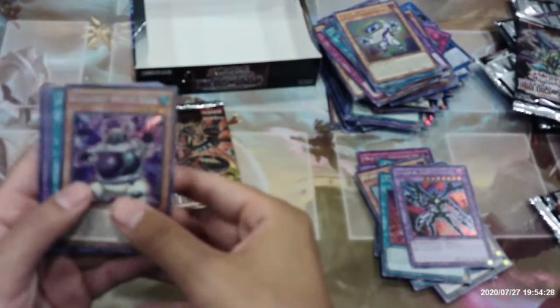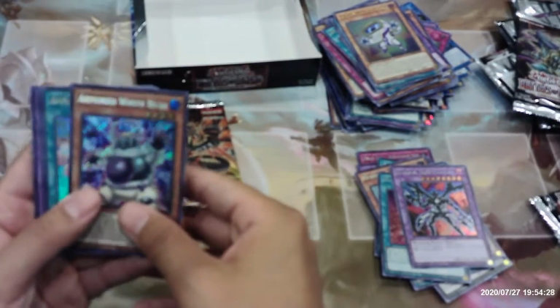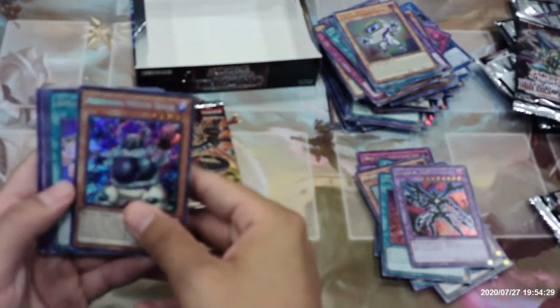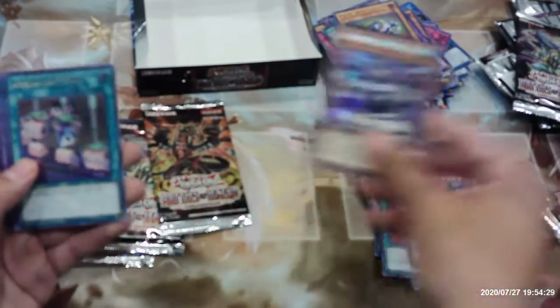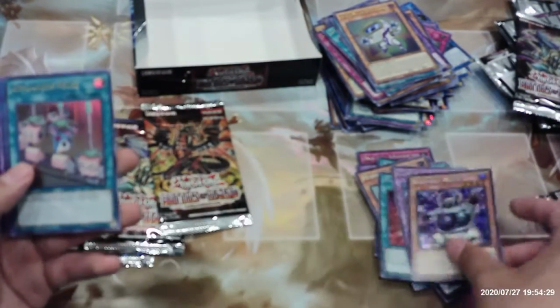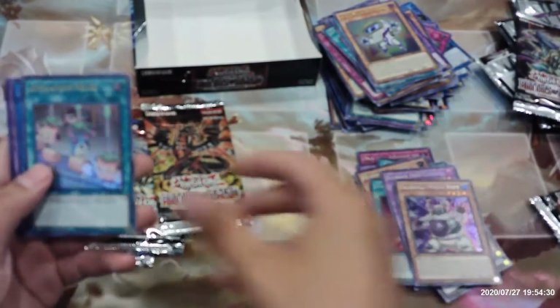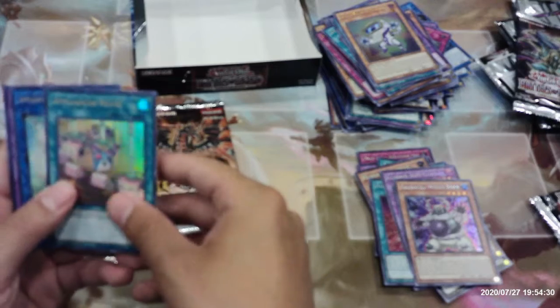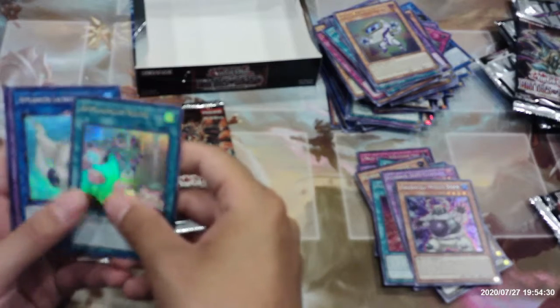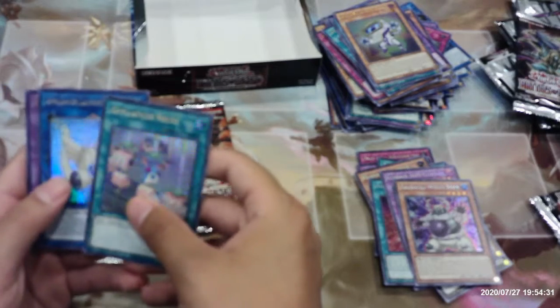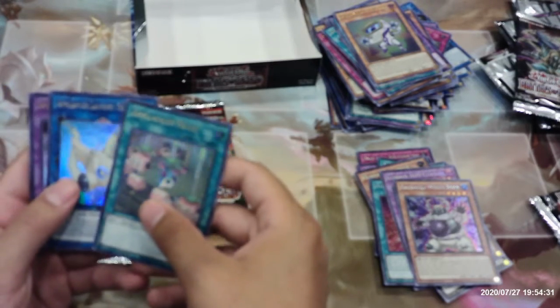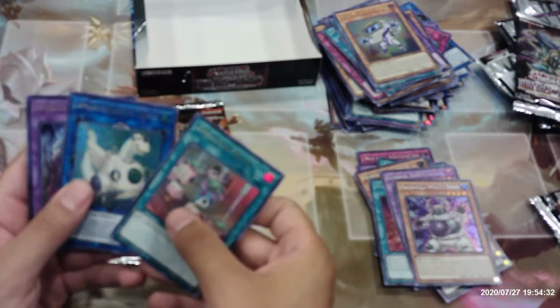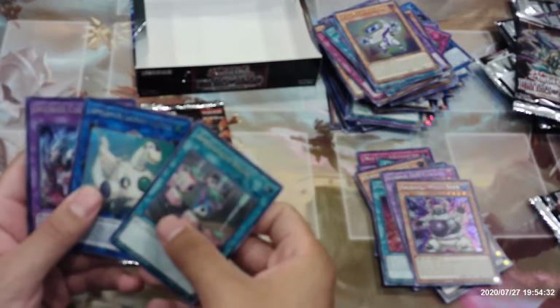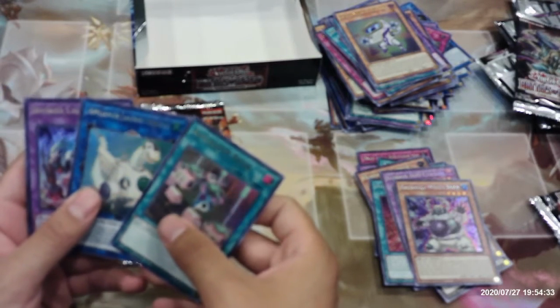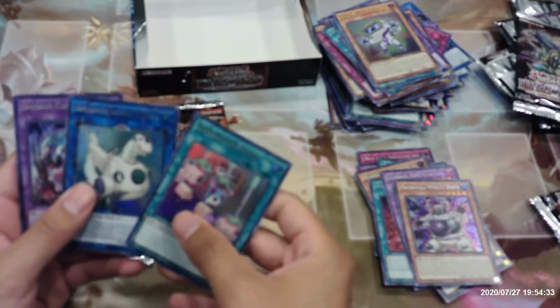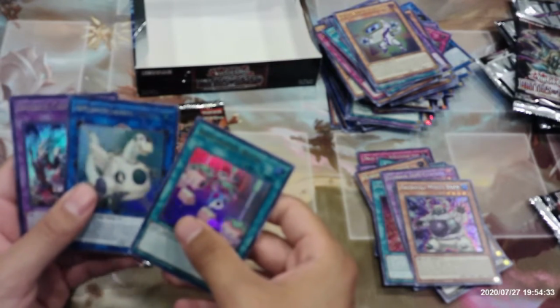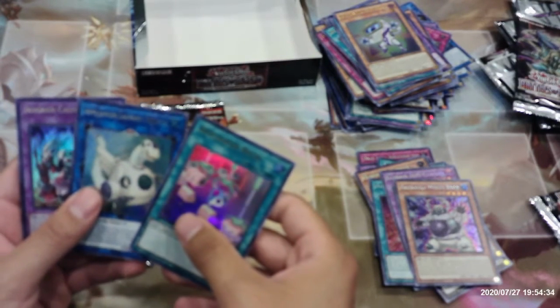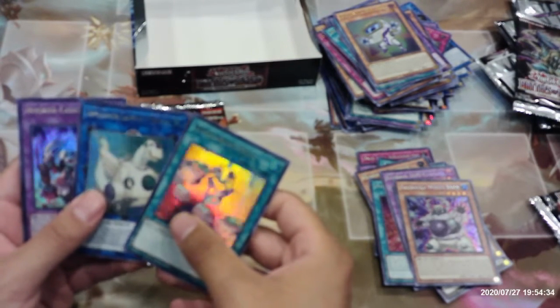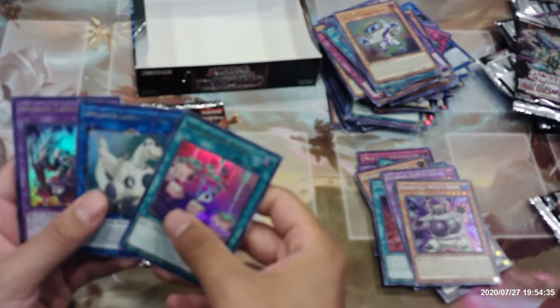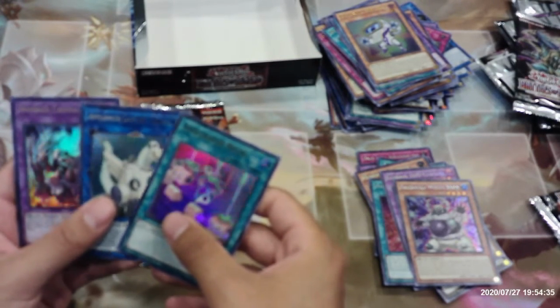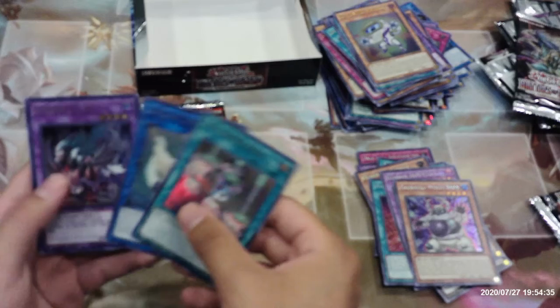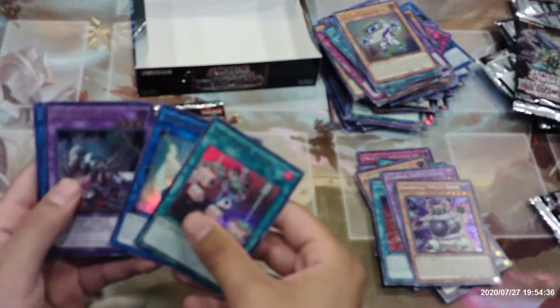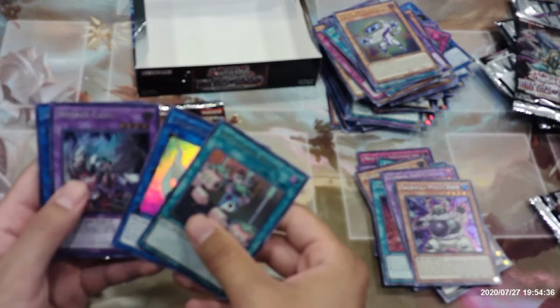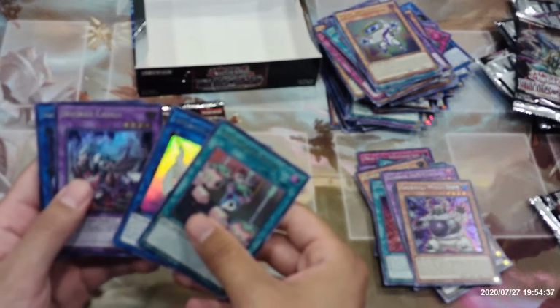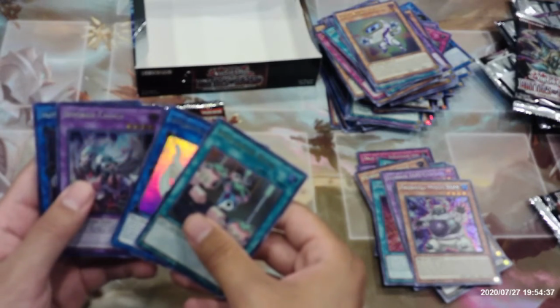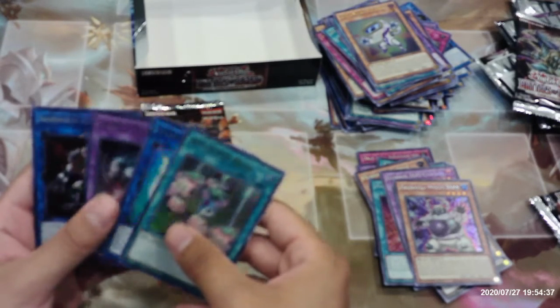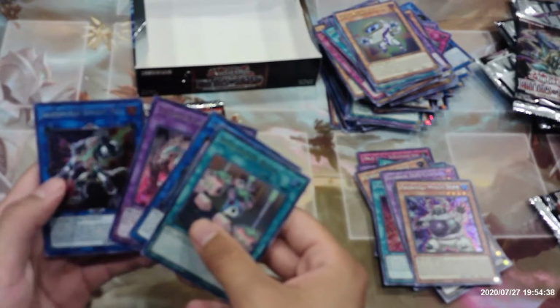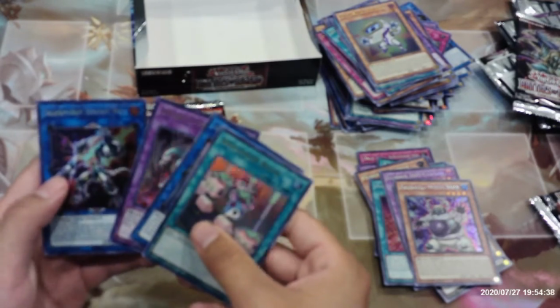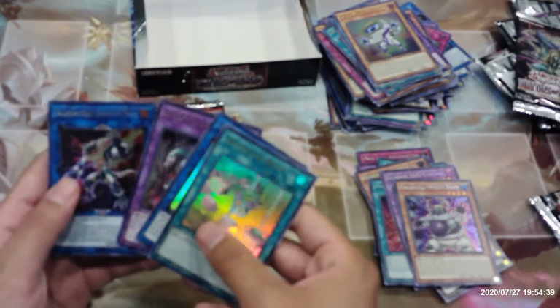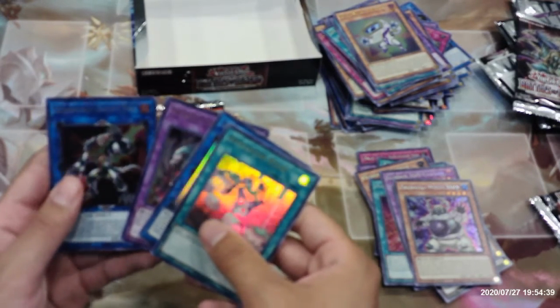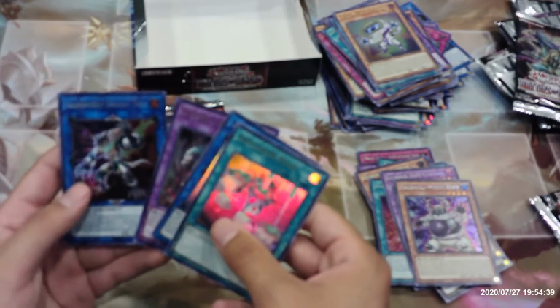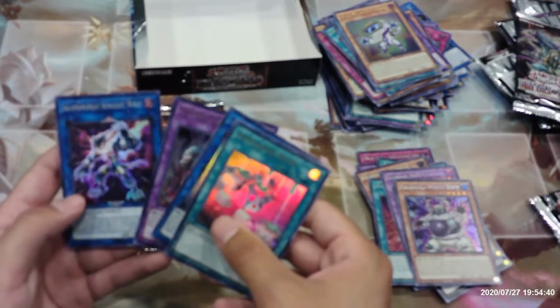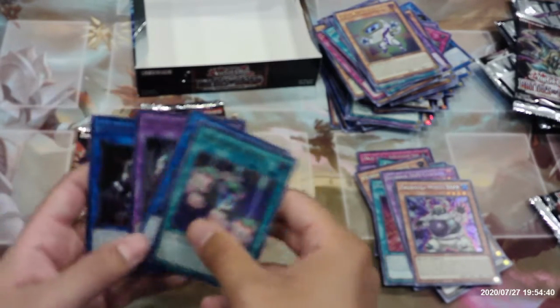Armored White Bear, Appliancer Reuse, Appliancer Laundry Dragon, Invoked Kalaga, and Salamangrate Sunlight Wolf.